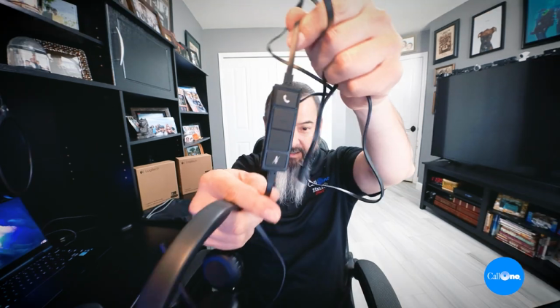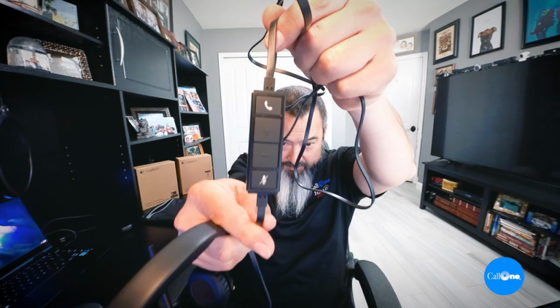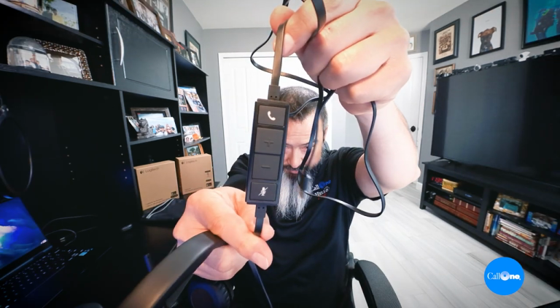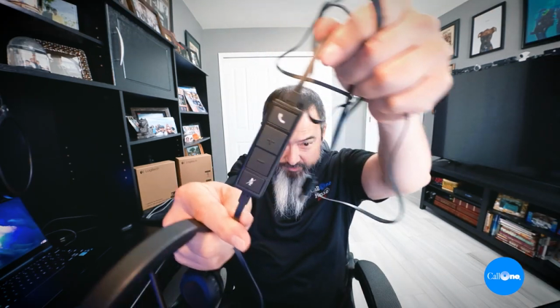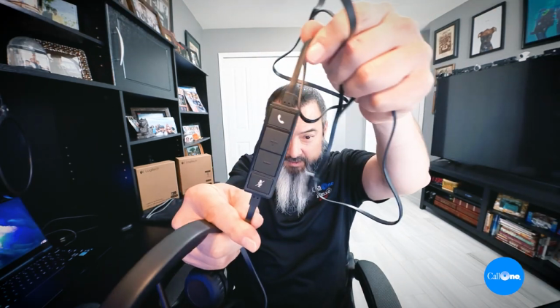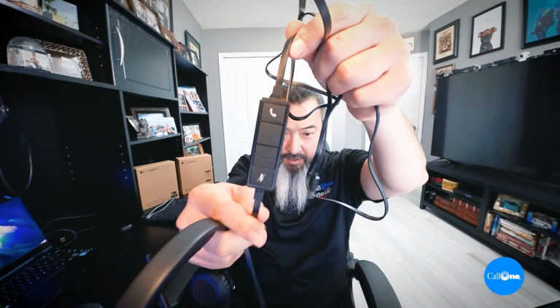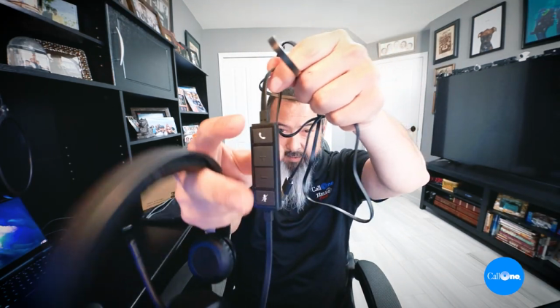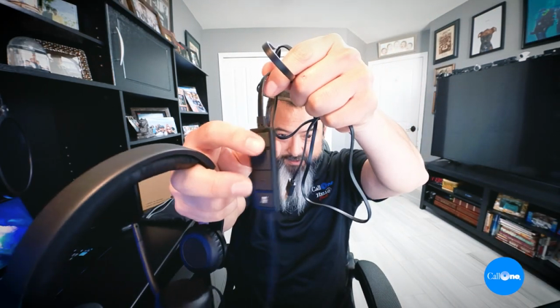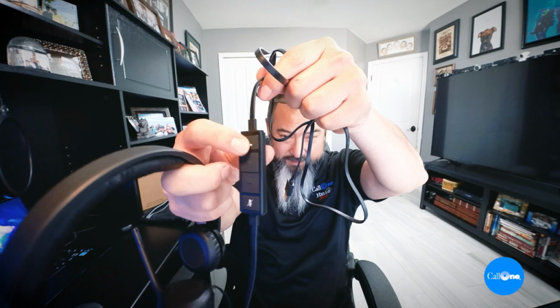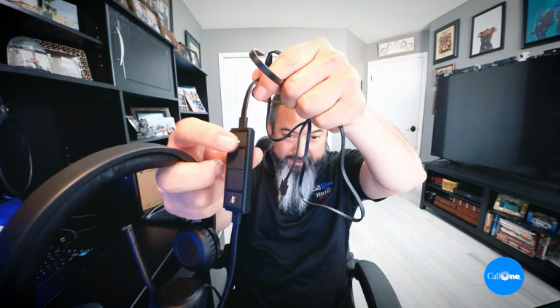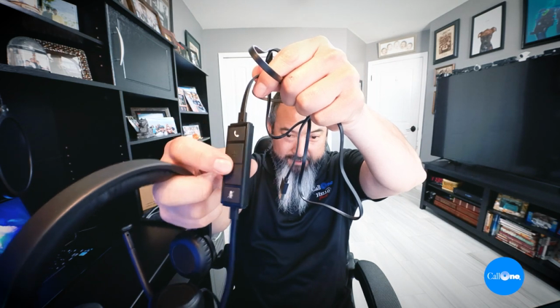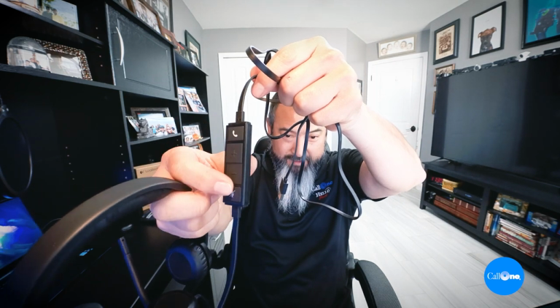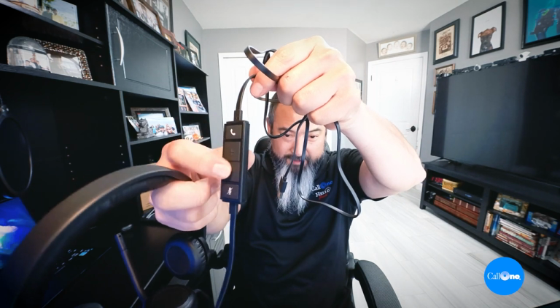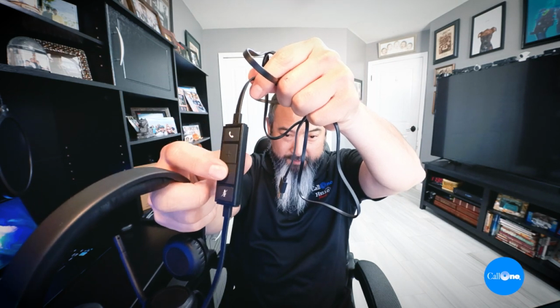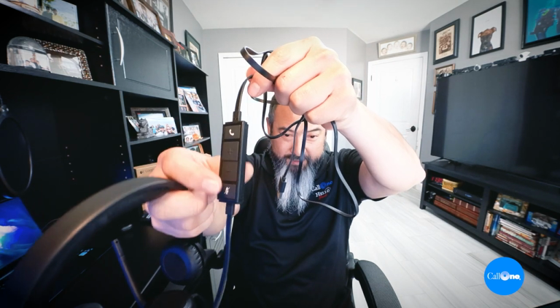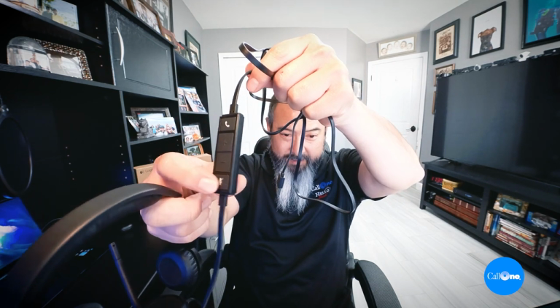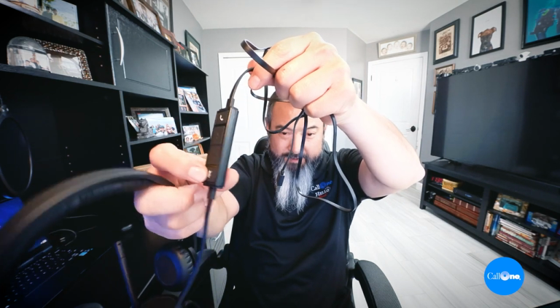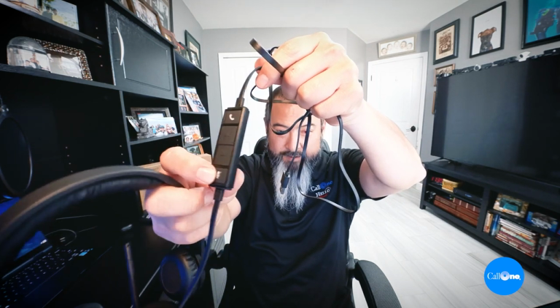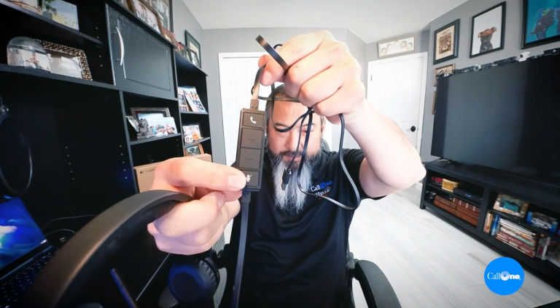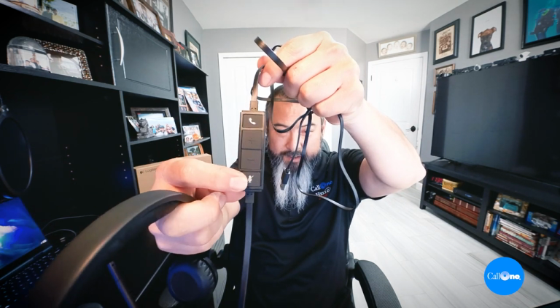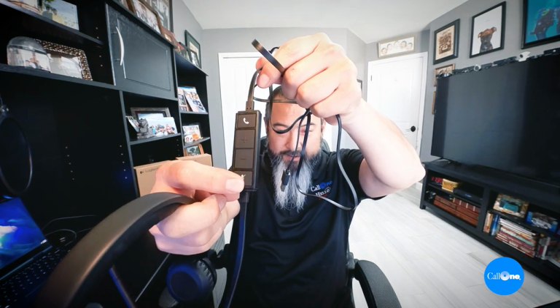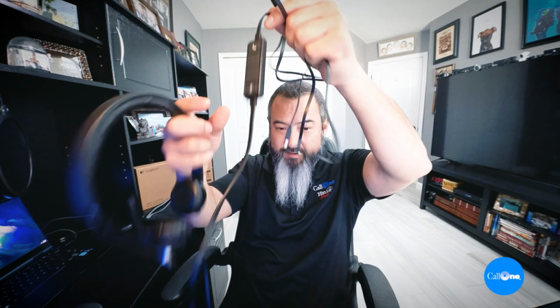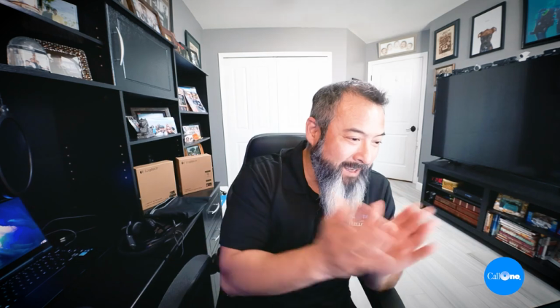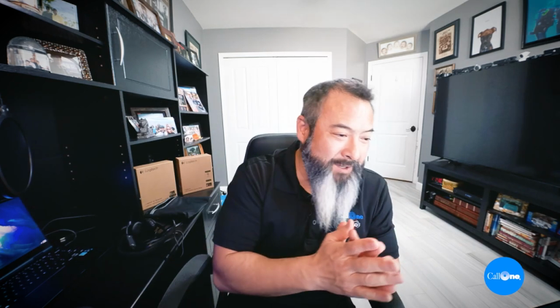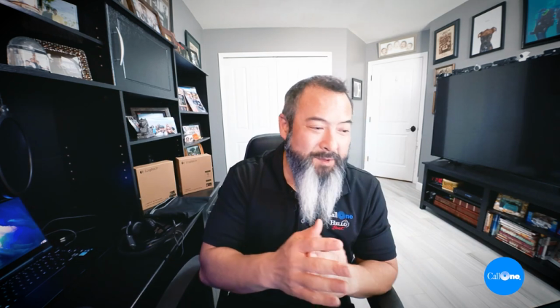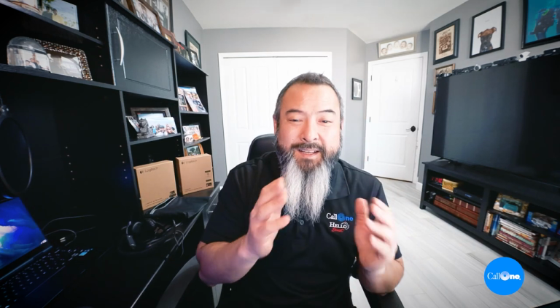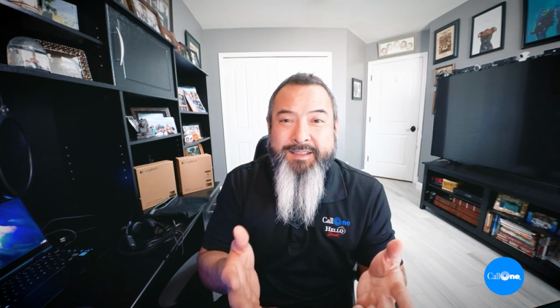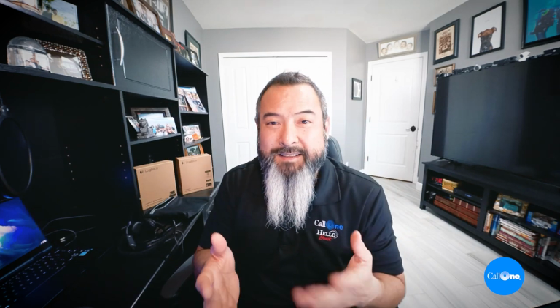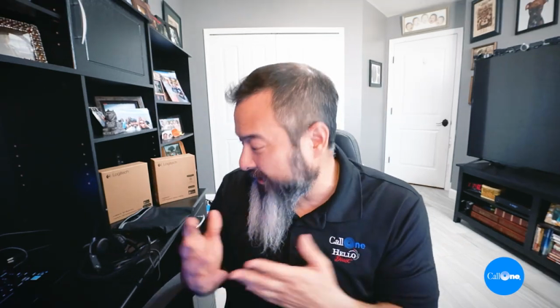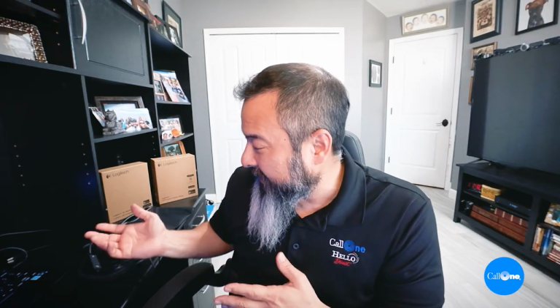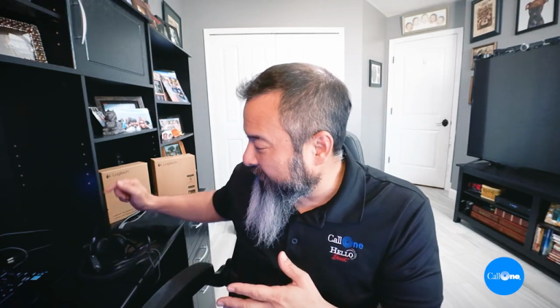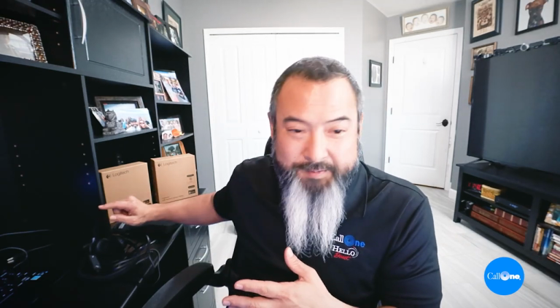It connects via USB-A and requires Windows Vista or later, or Mac OS 10.7 or later. You get an inline control with pretty prominent buttons — your answer button, volume up and down, and your mute button right there.